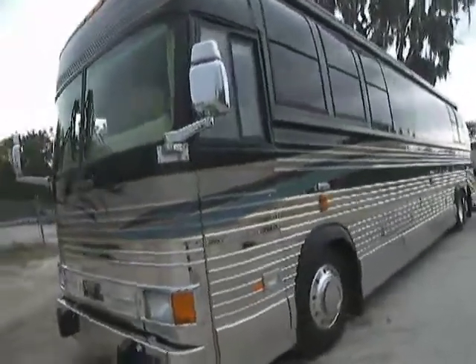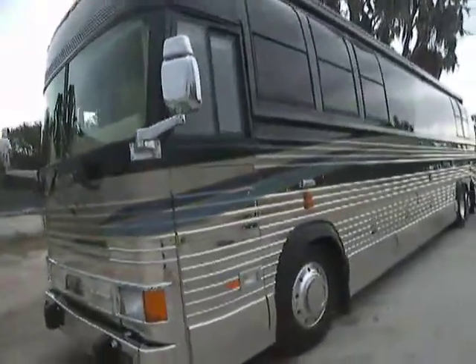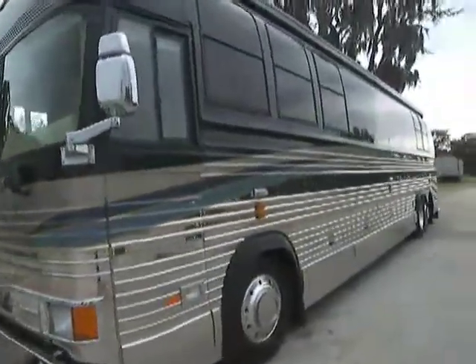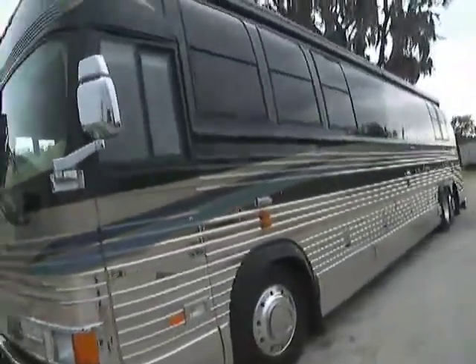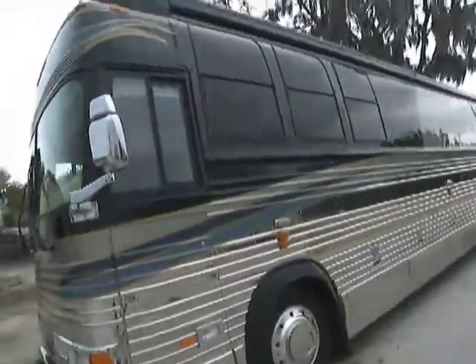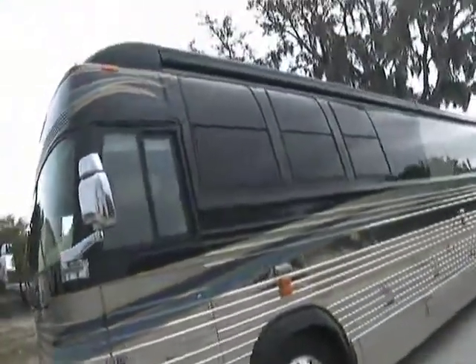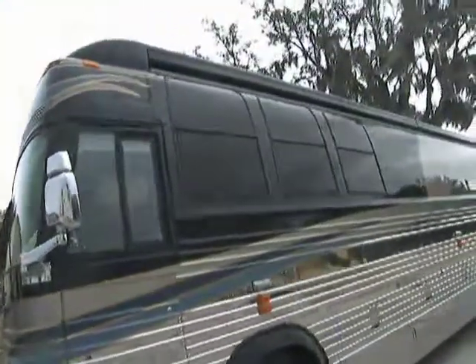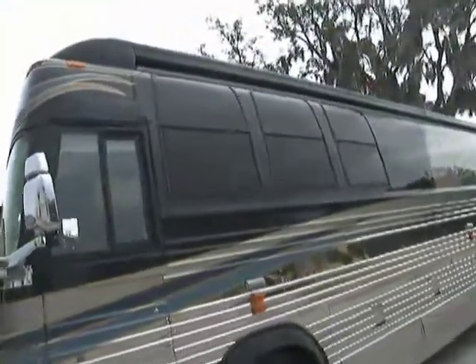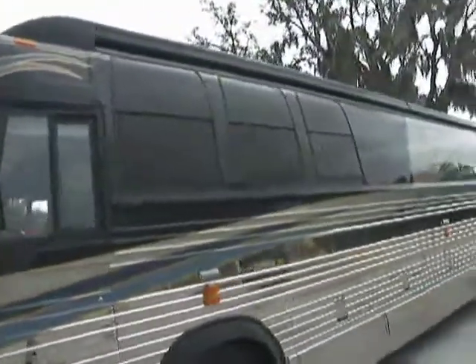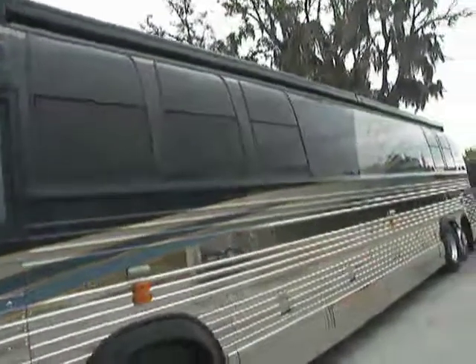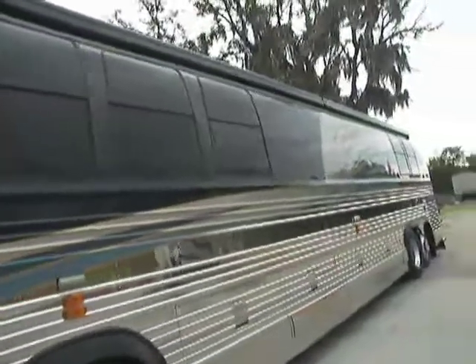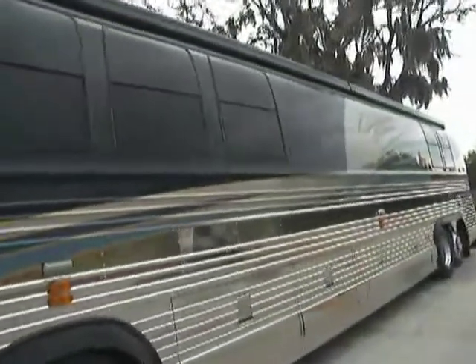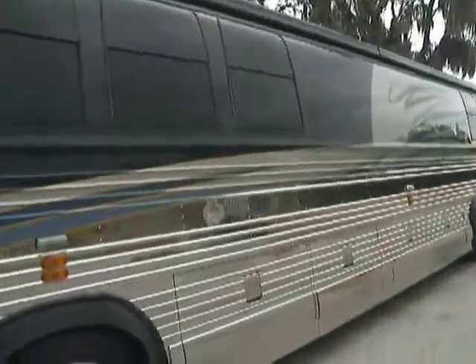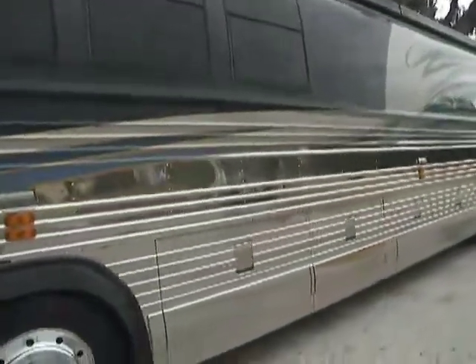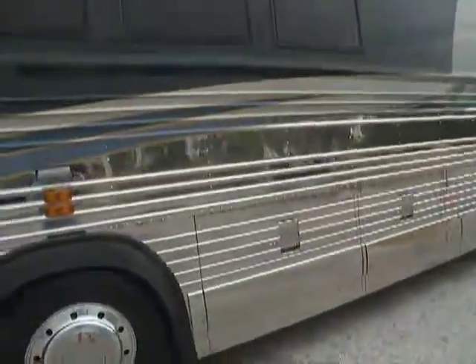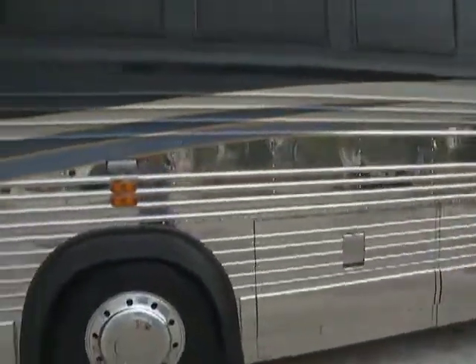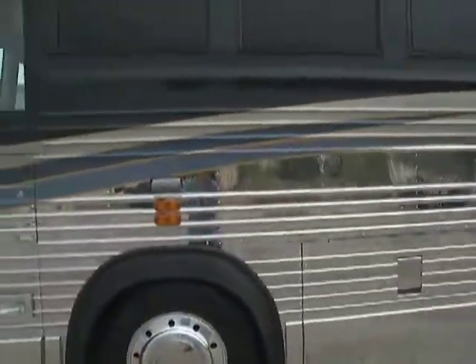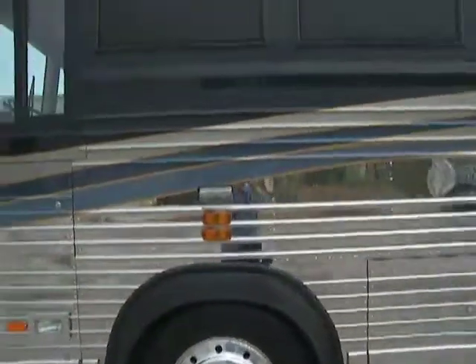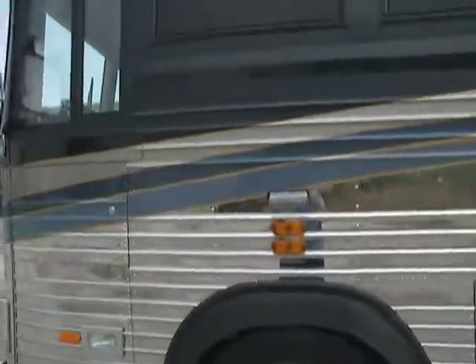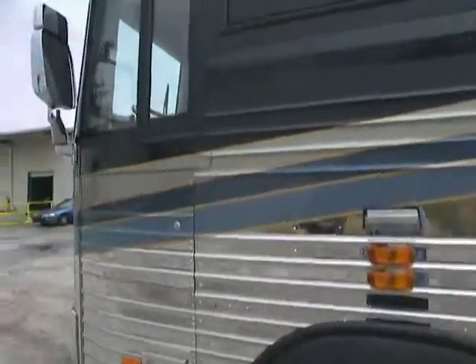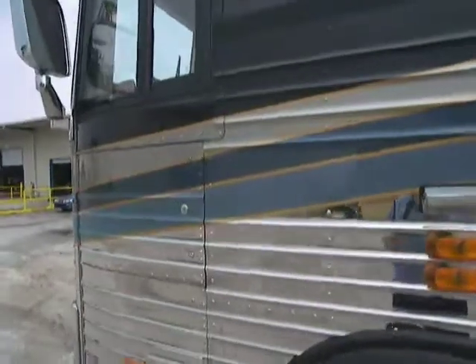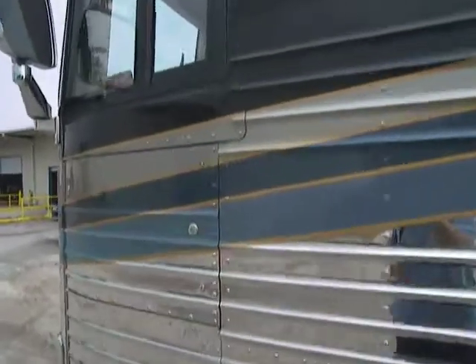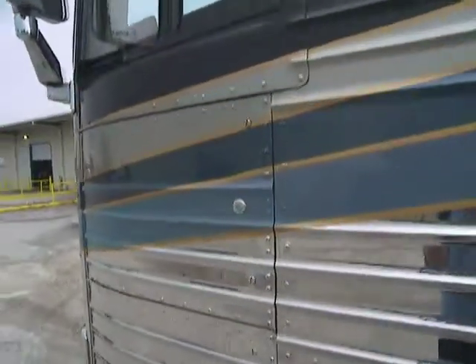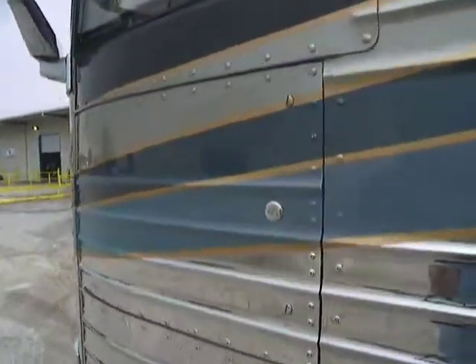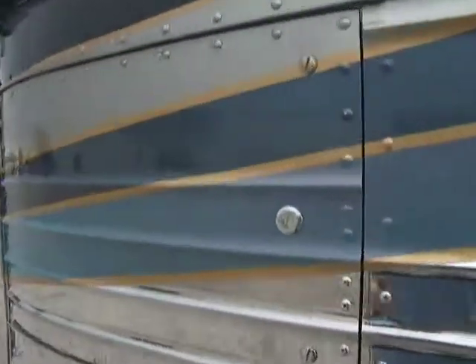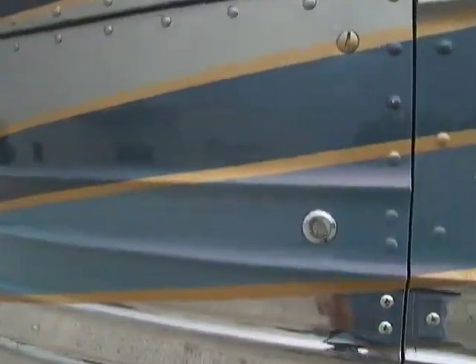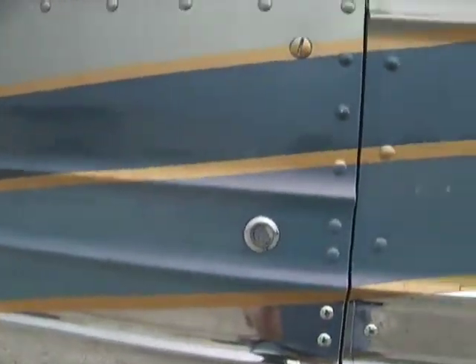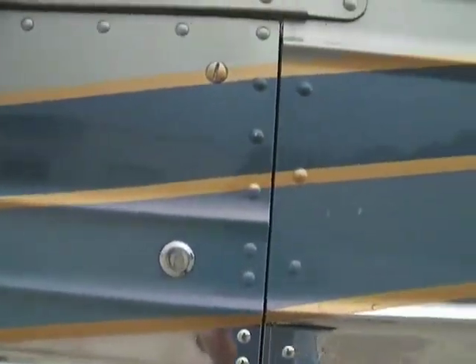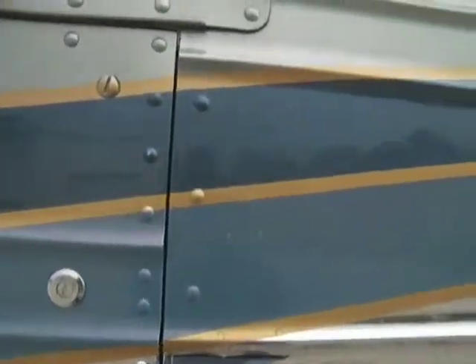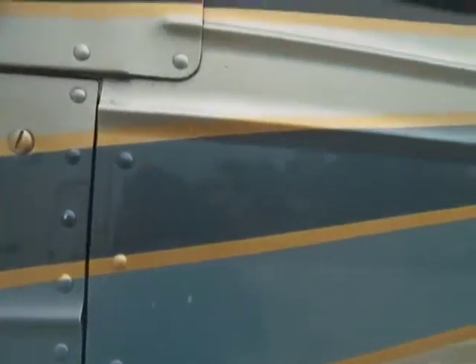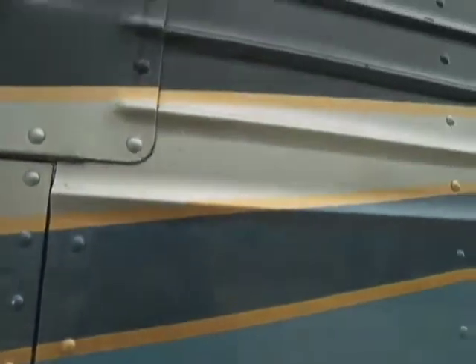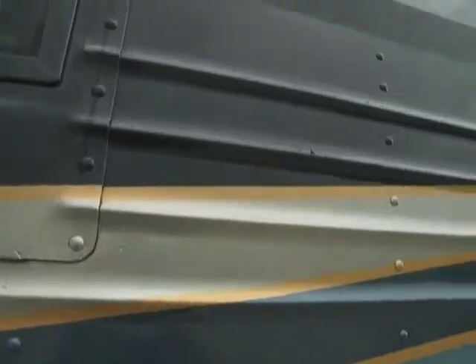I'll try and zero in on the paint up close. You can see the gerard awnings. Heated mirrors. Now up close, the paint — not a flaw in it. Spectacular.